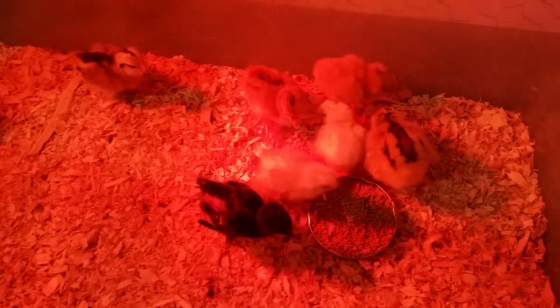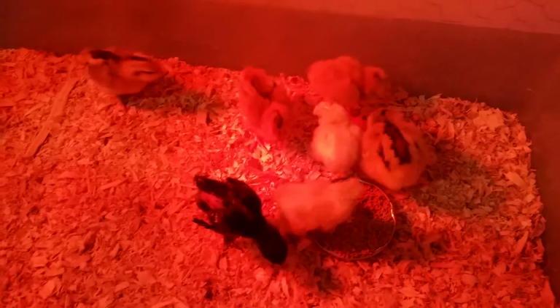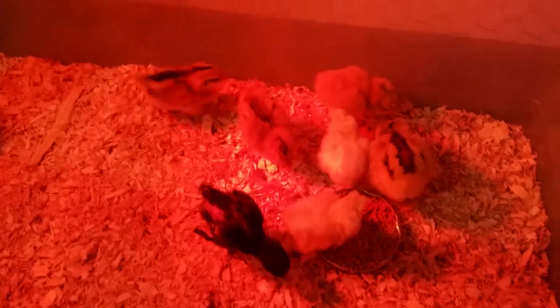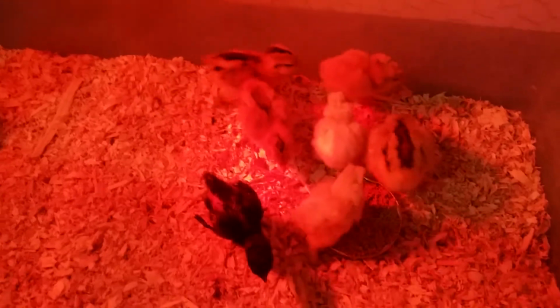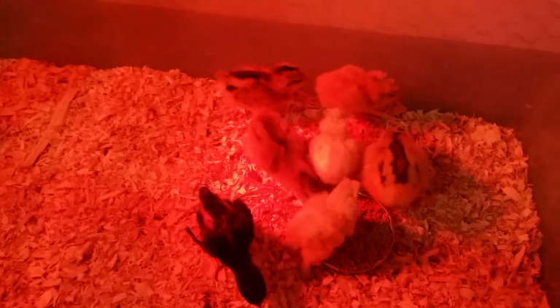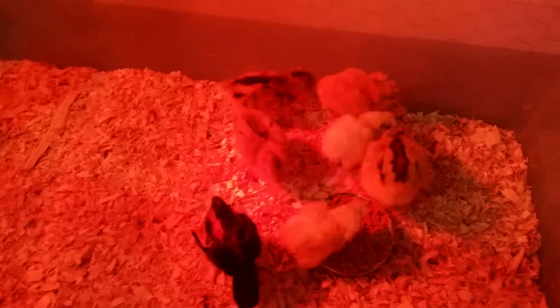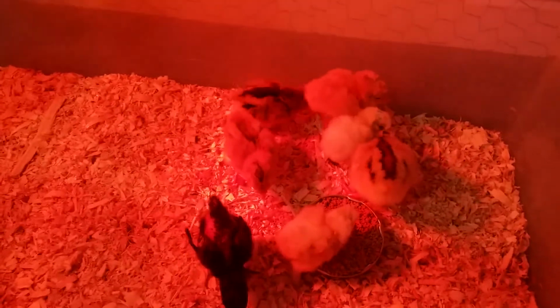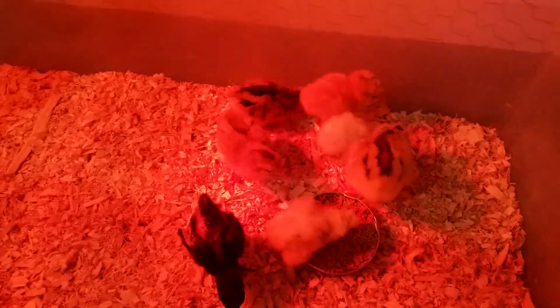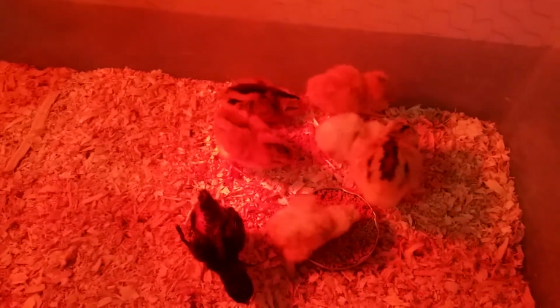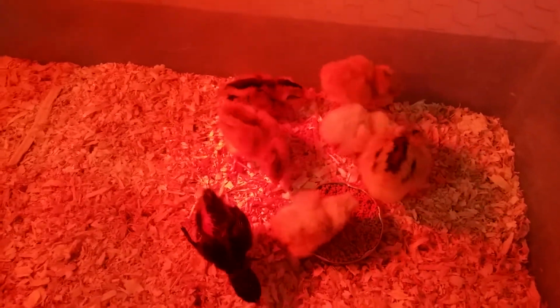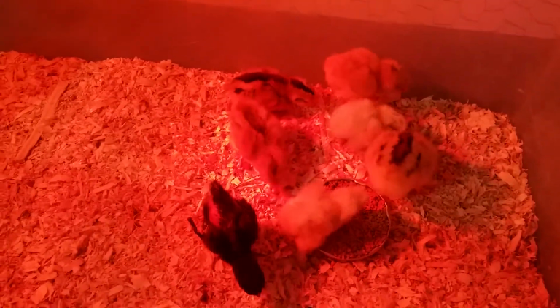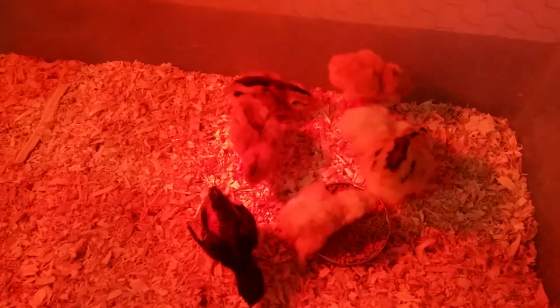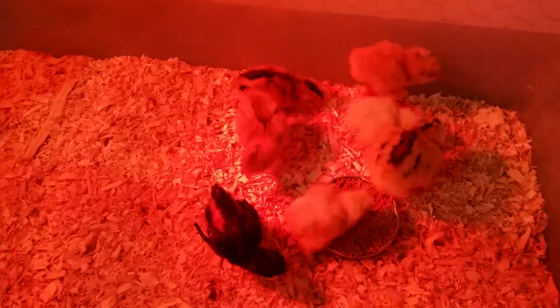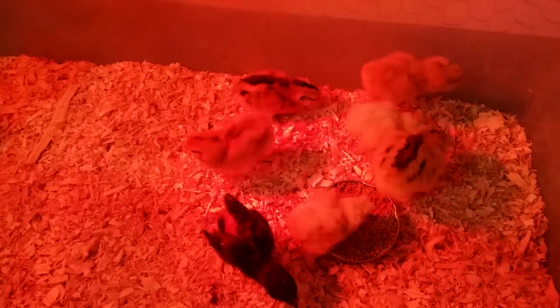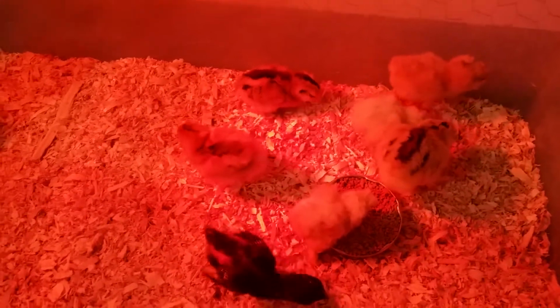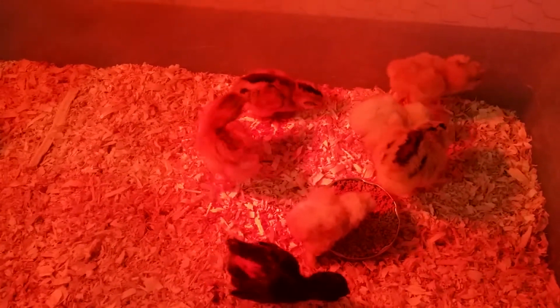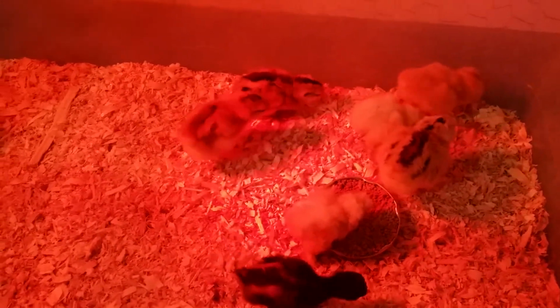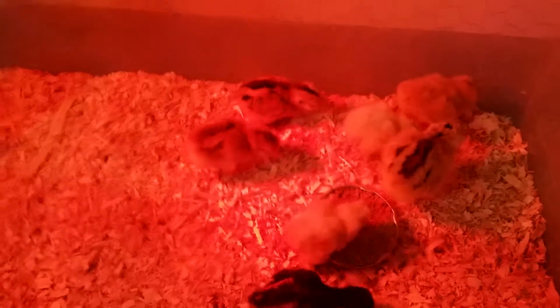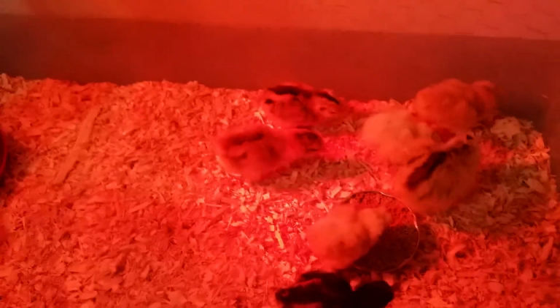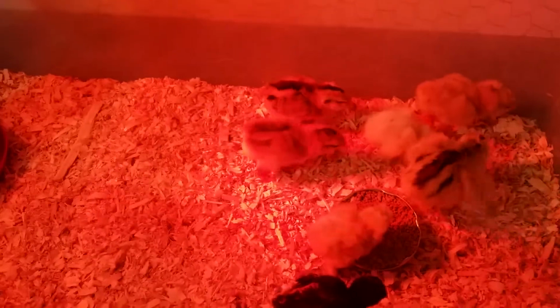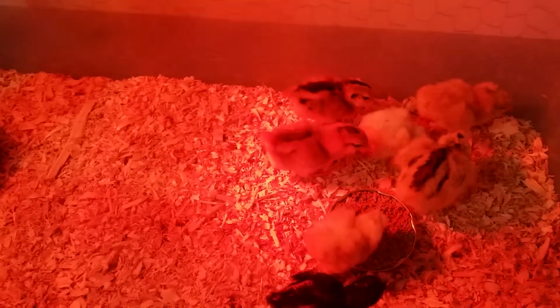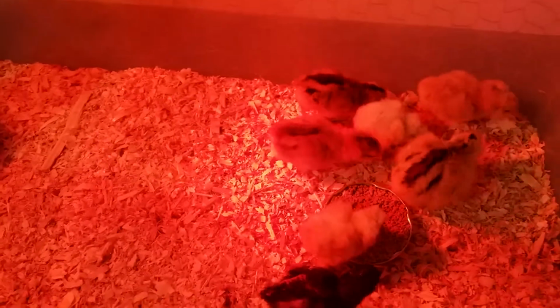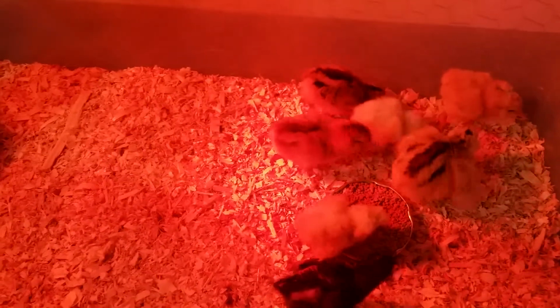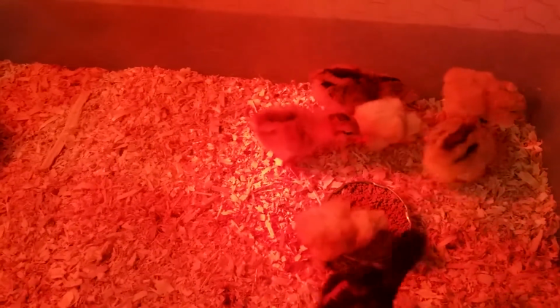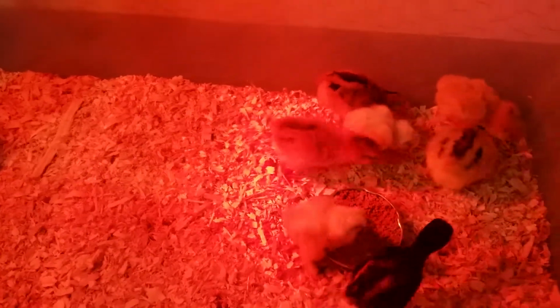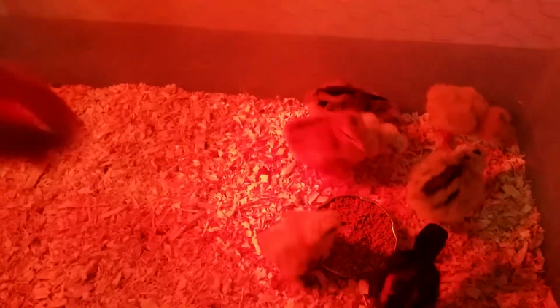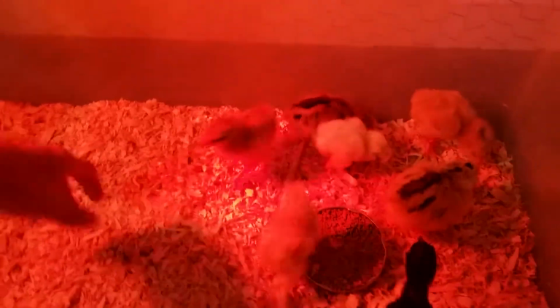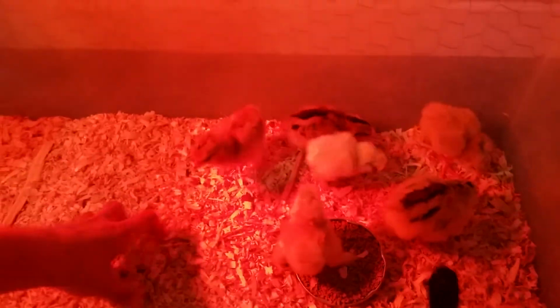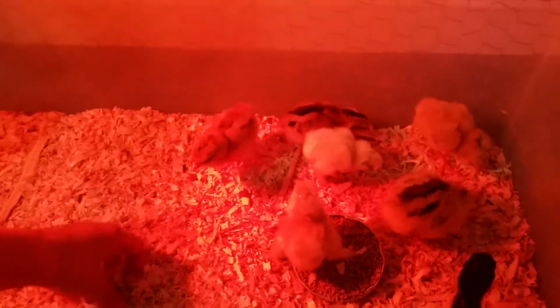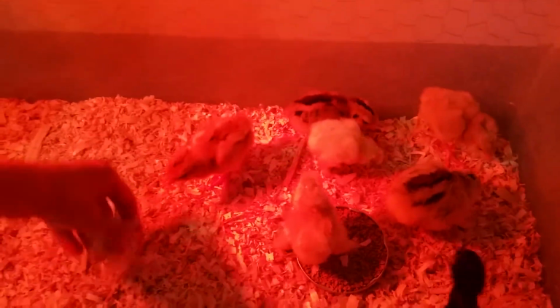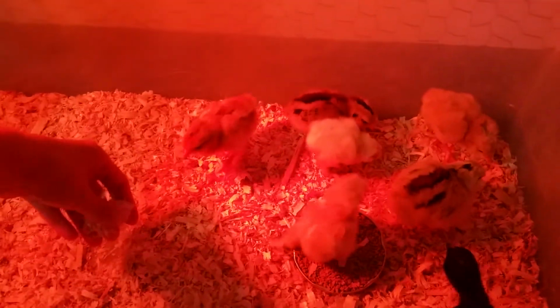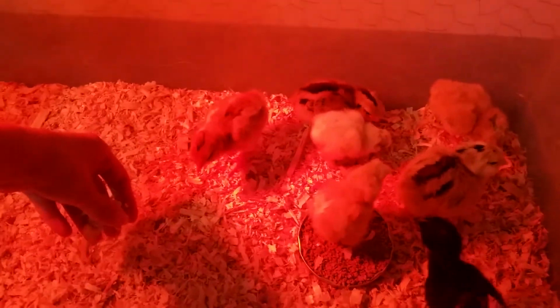For the first two days we like to use just newspaper in the bottom, and then they'll graduate to just the shavings.